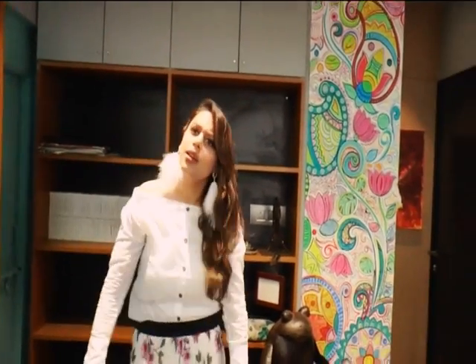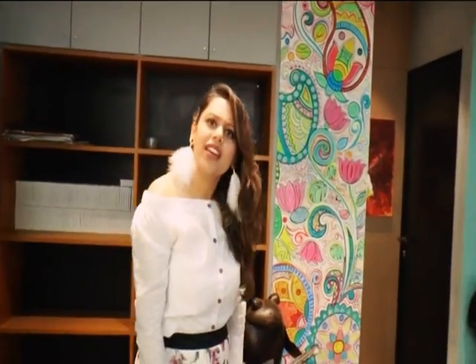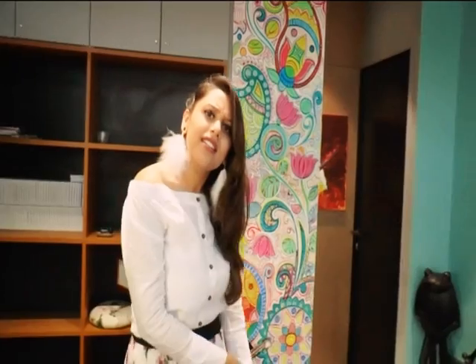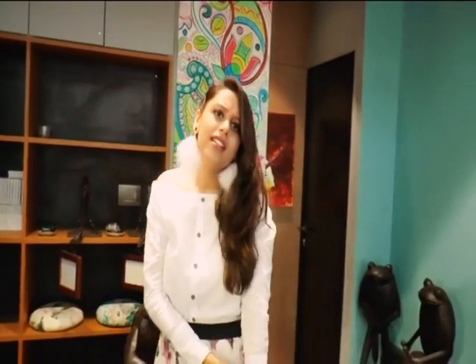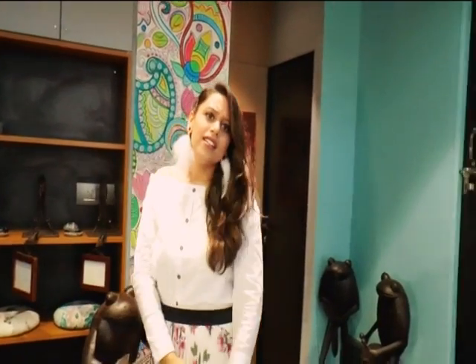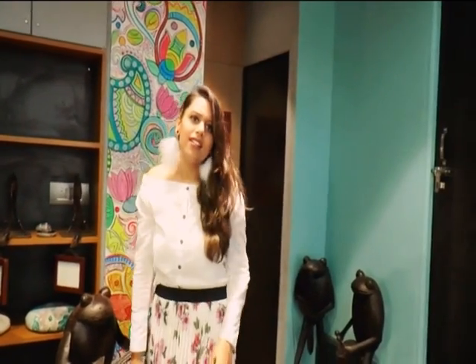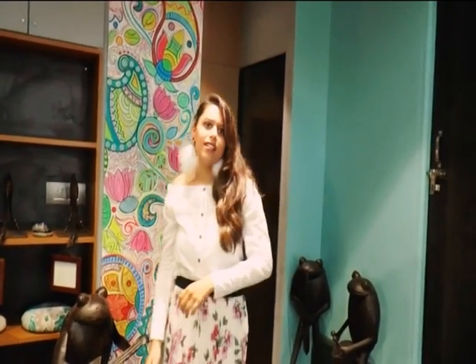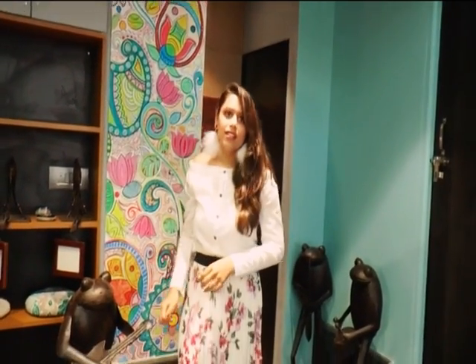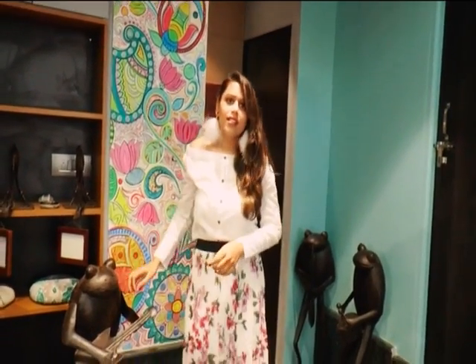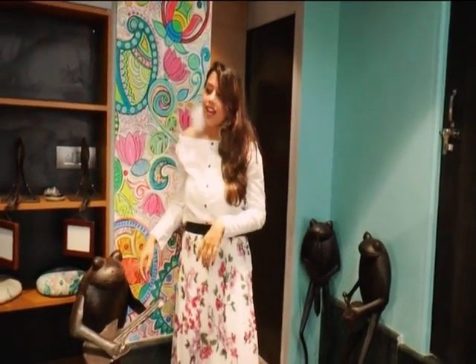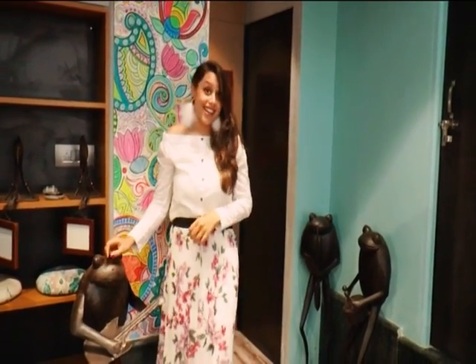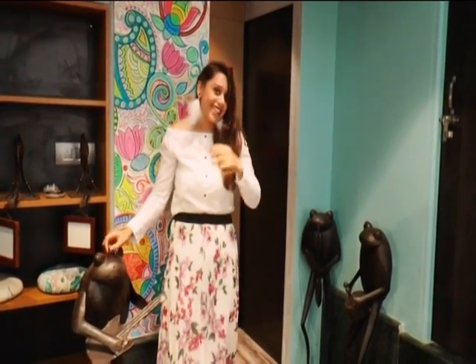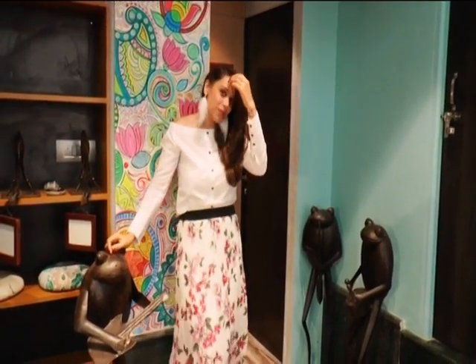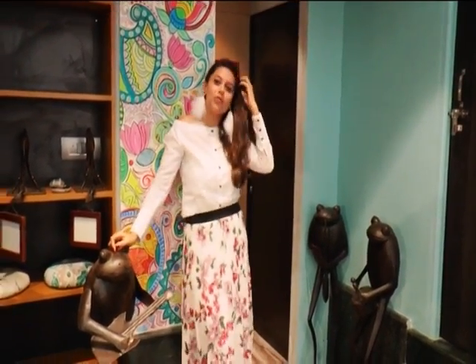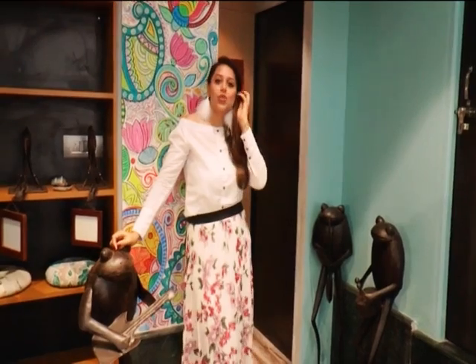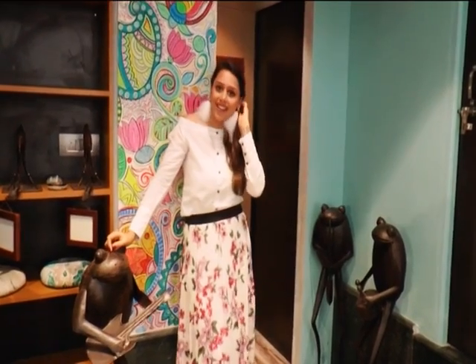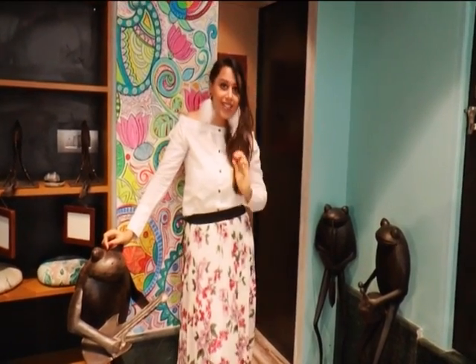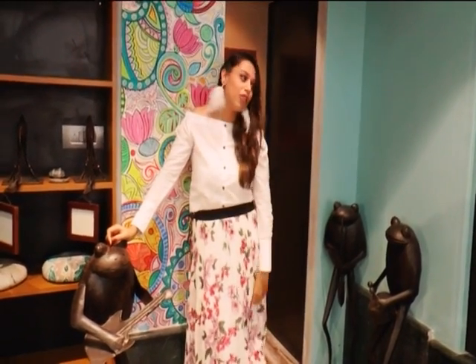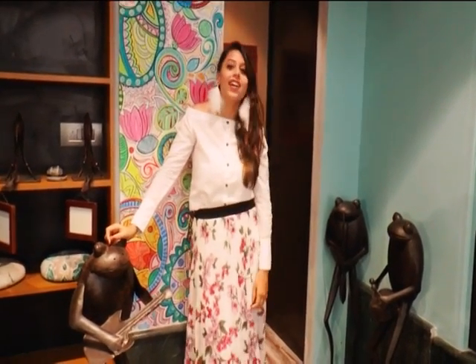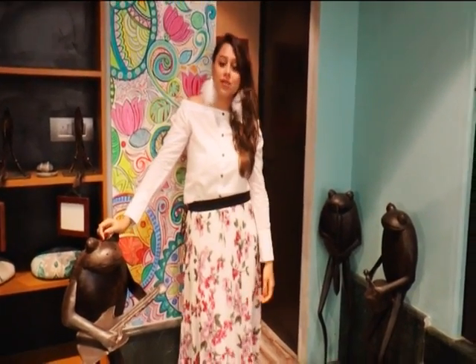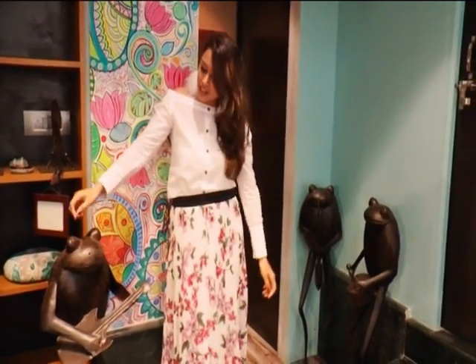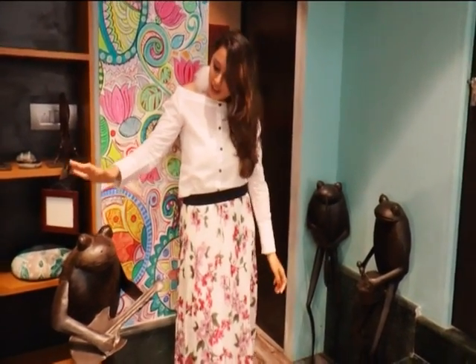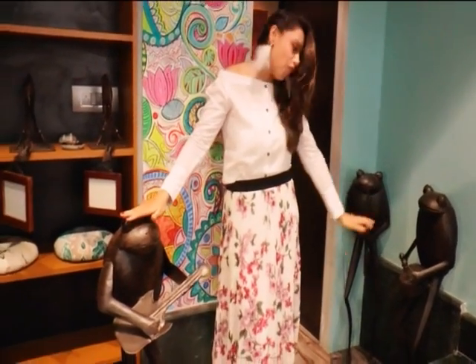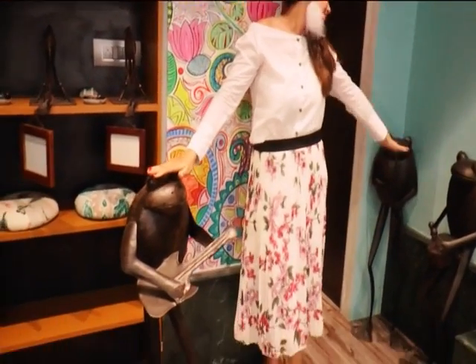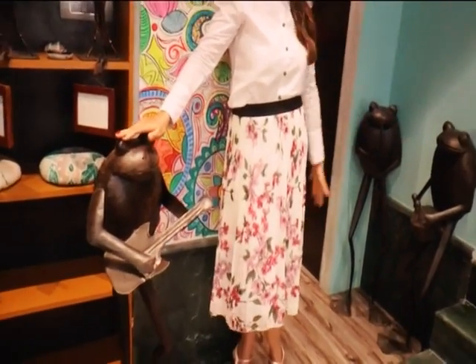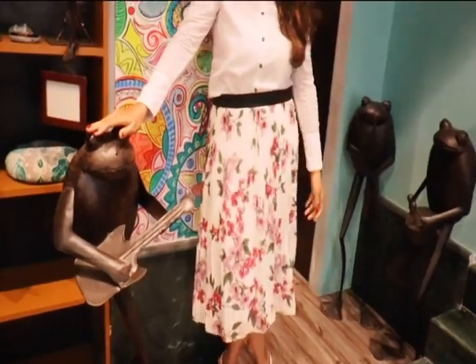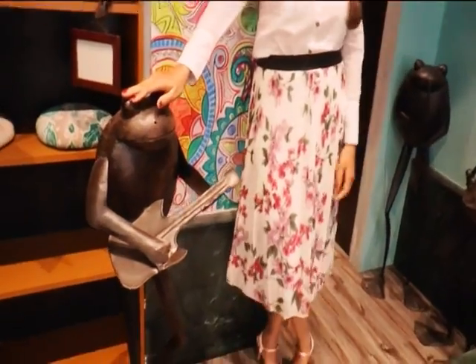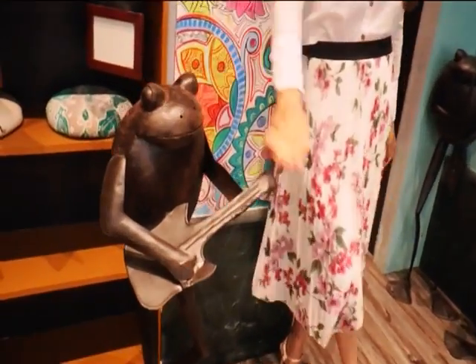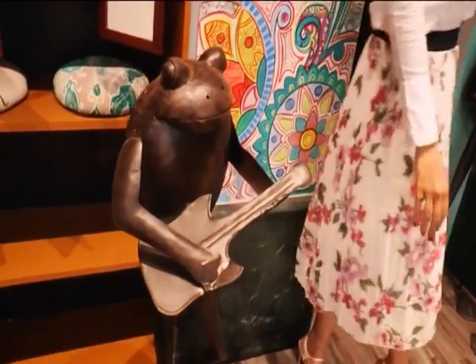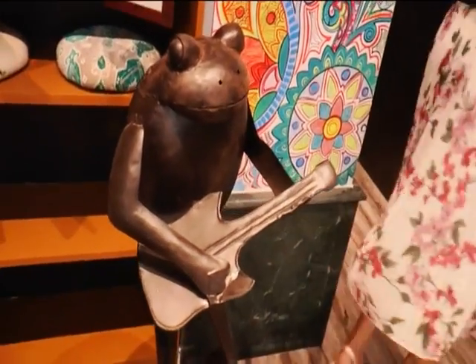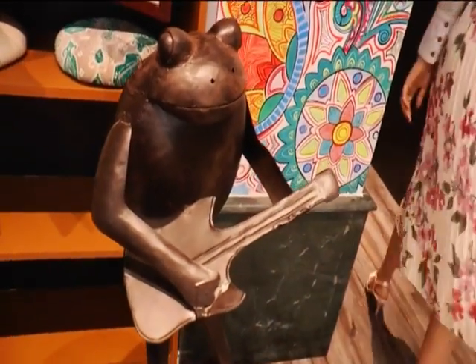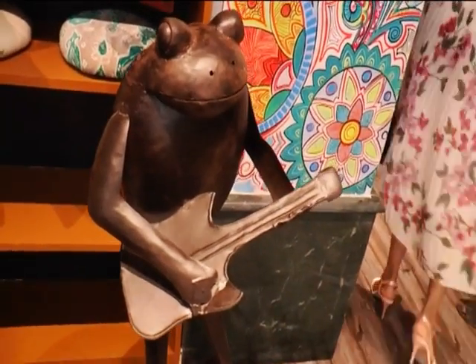Do you like music? There's a music room as well! Before that, meet my friends — Frogies. Come along, I'll show you the music room.